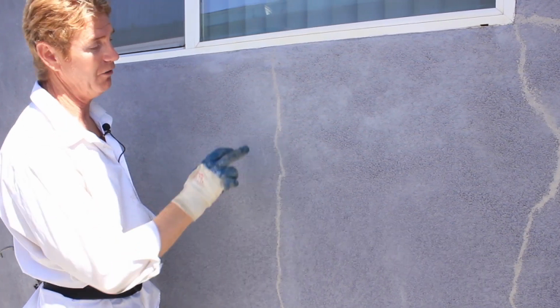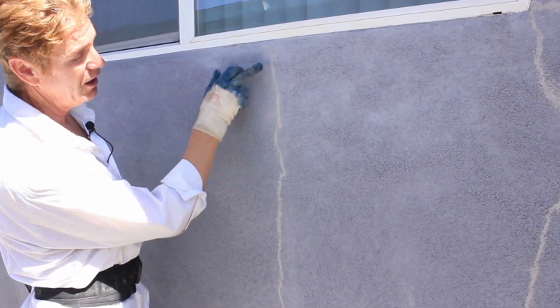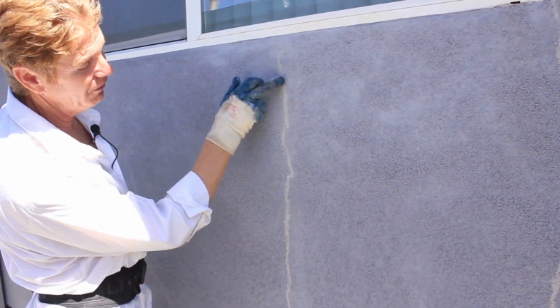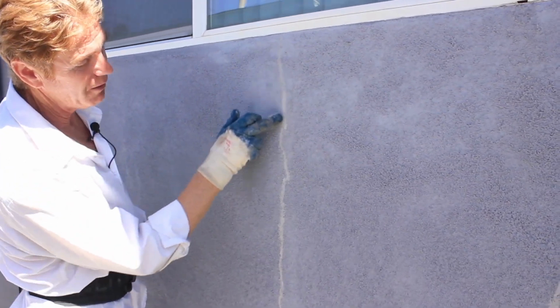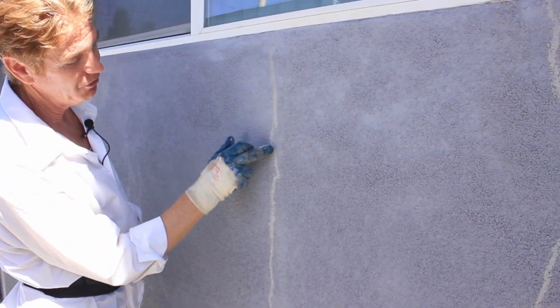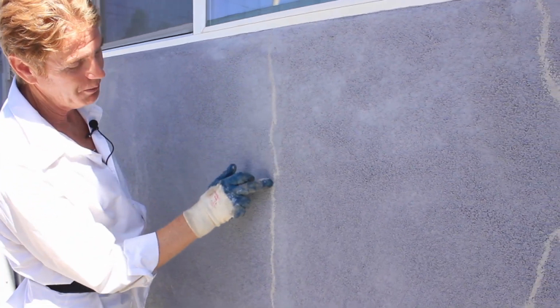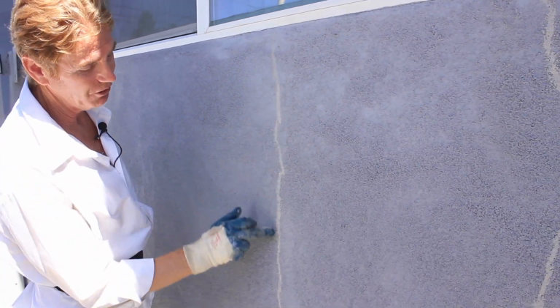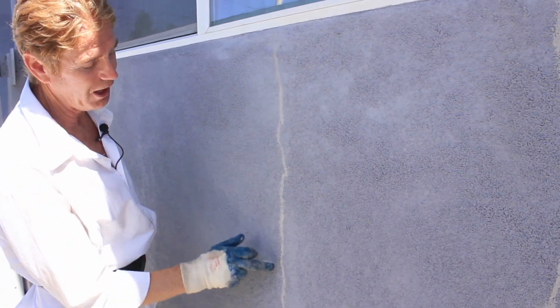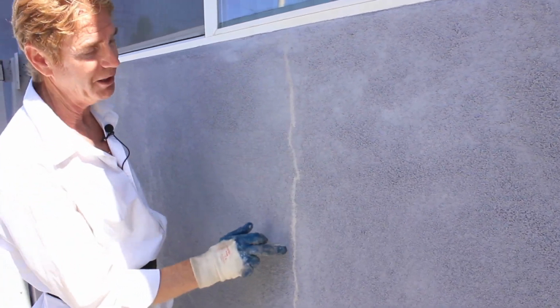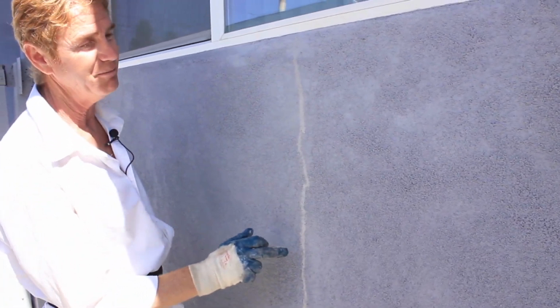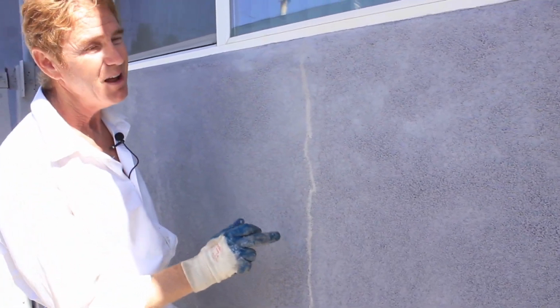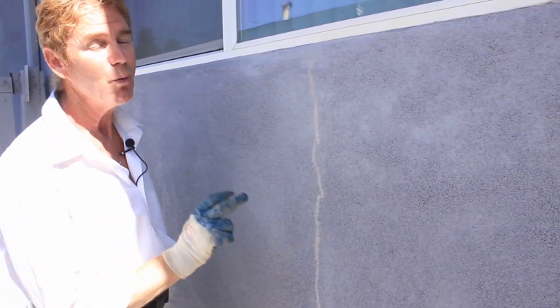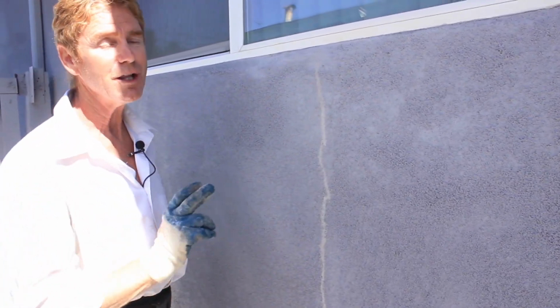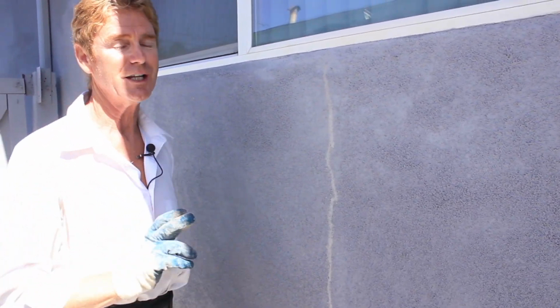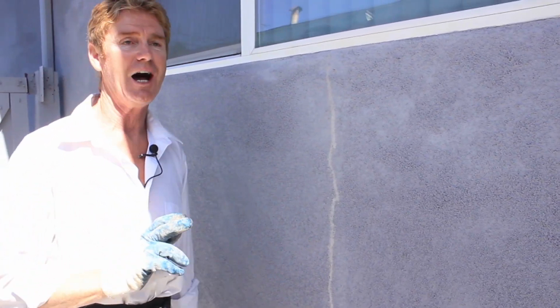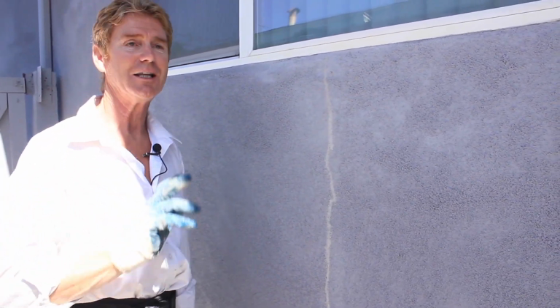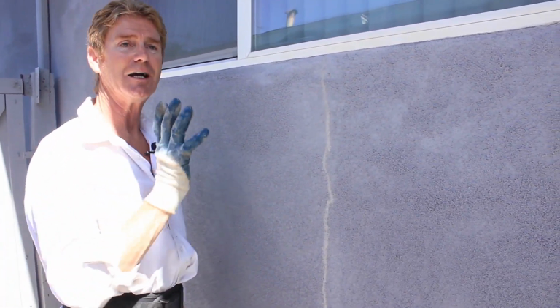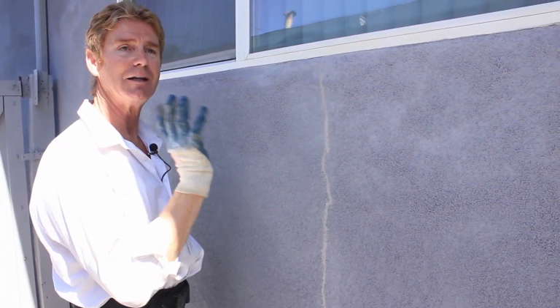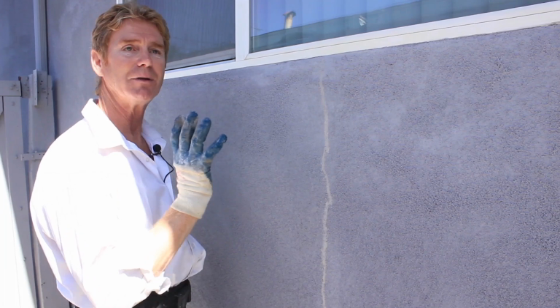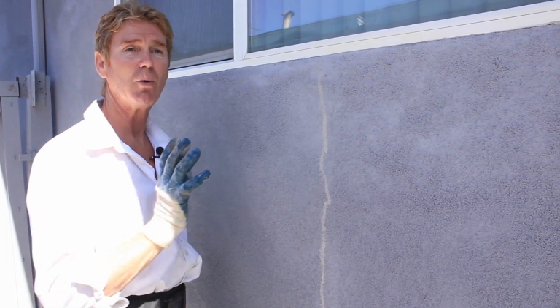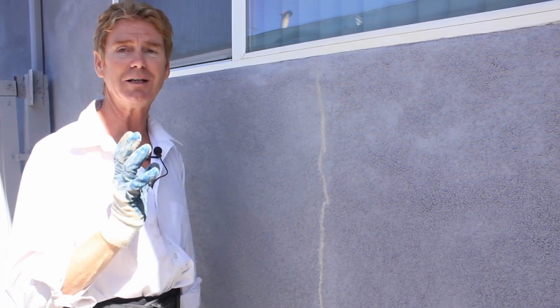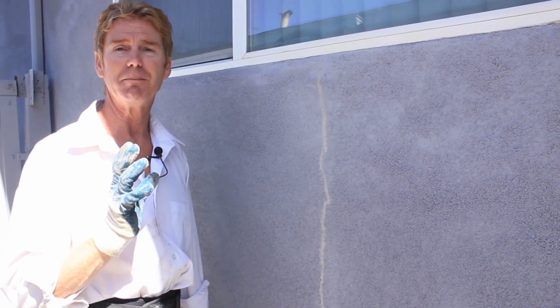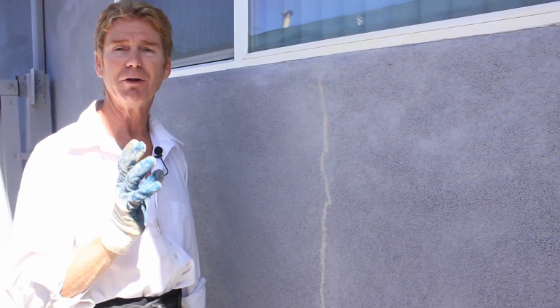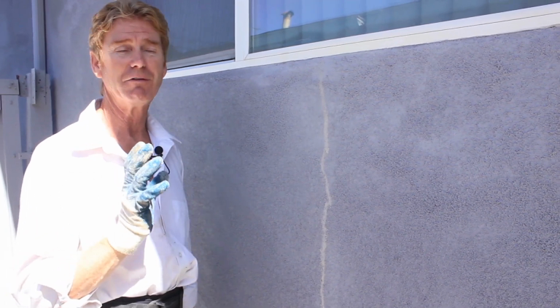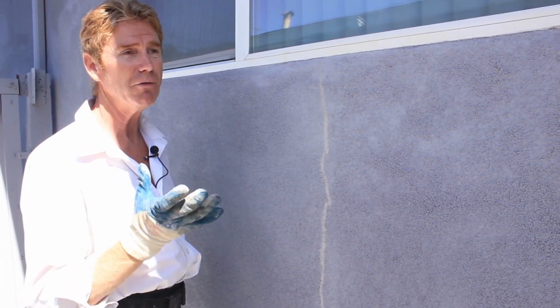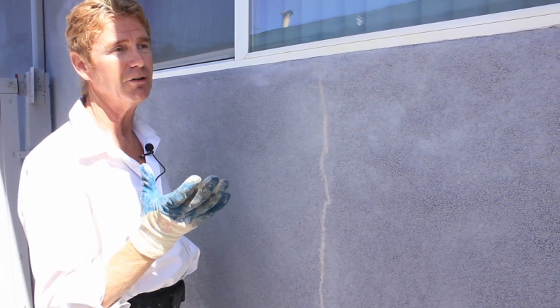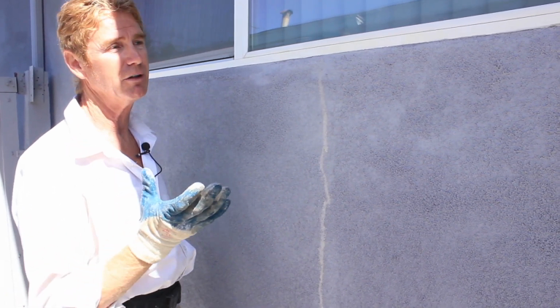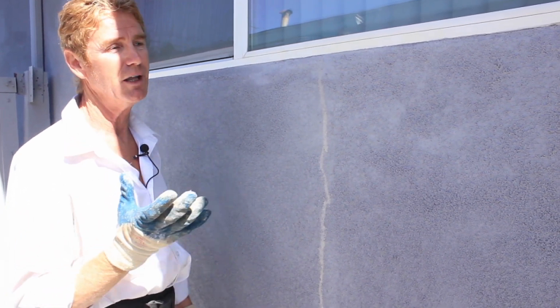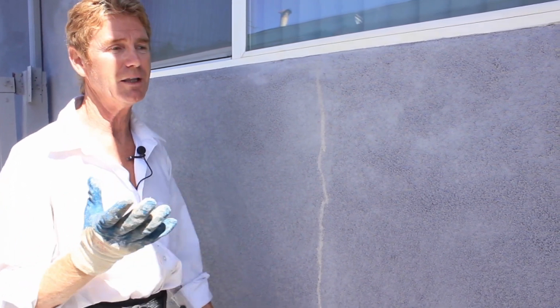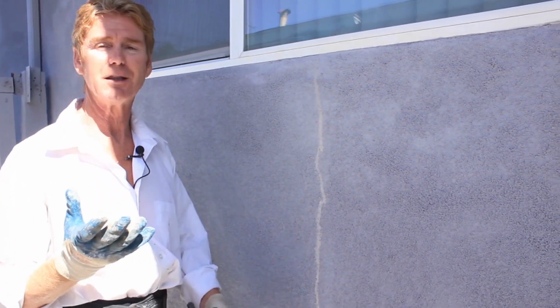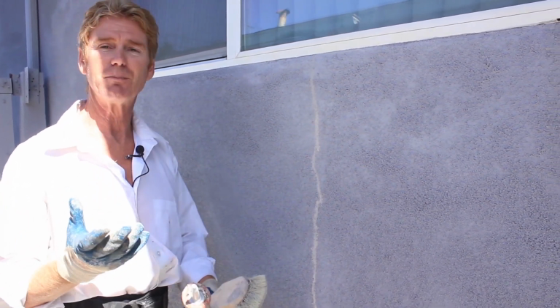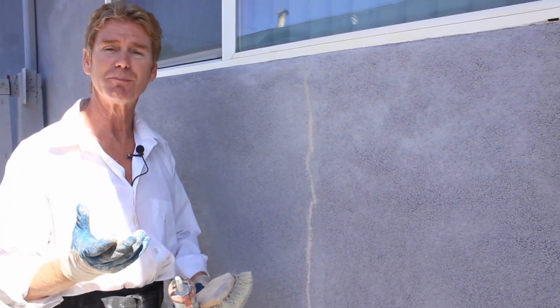But will they move? Yes. Is this fiber mesh tape here going to stop it again? More than likely not. It's not going to stop a 20-ton building from moving. It's just not that purpose.